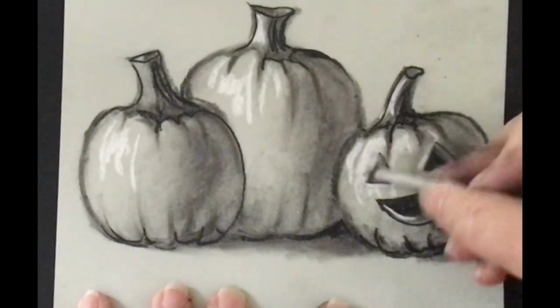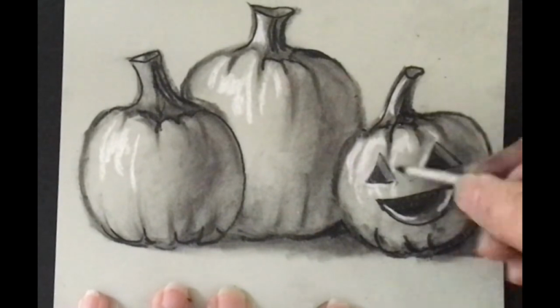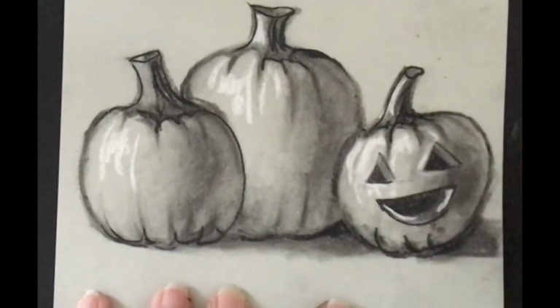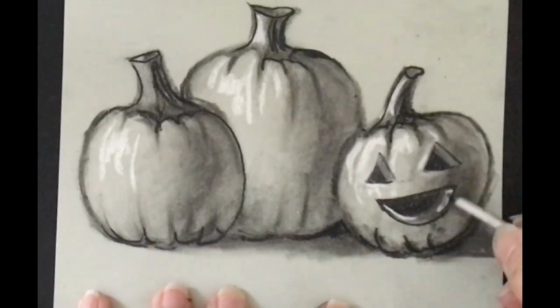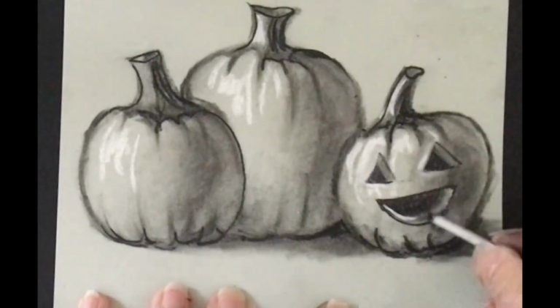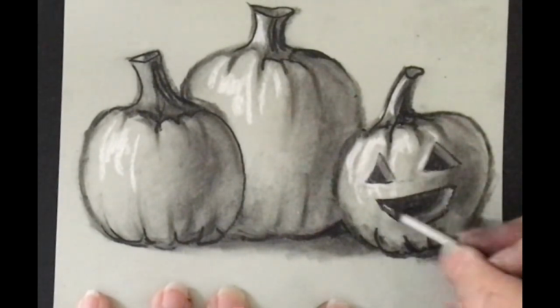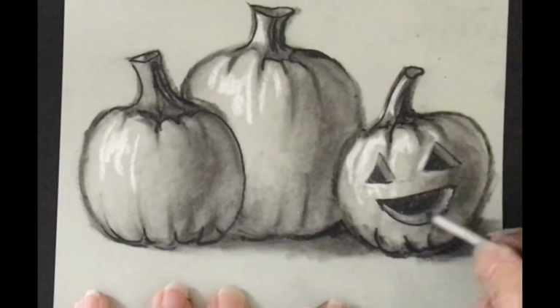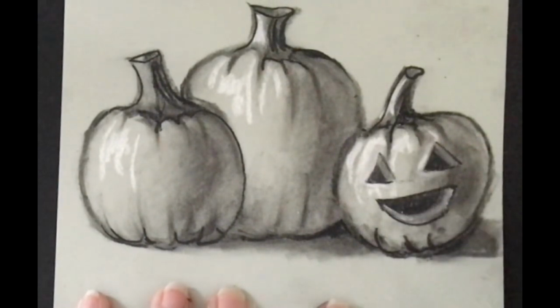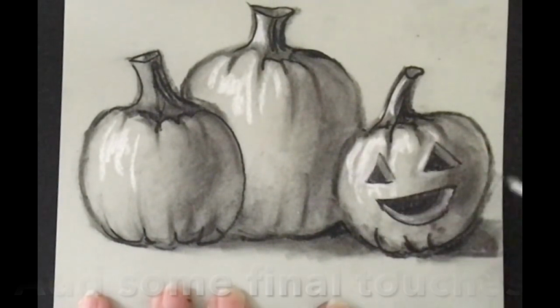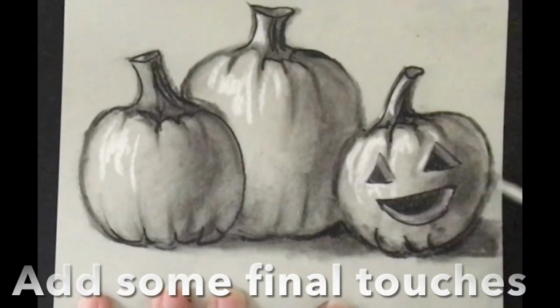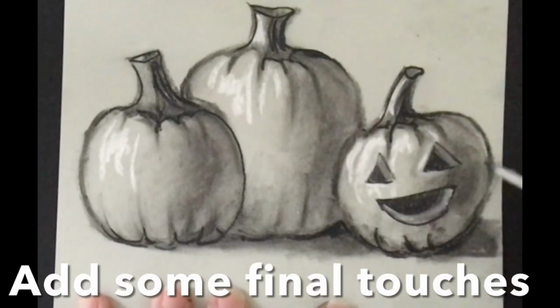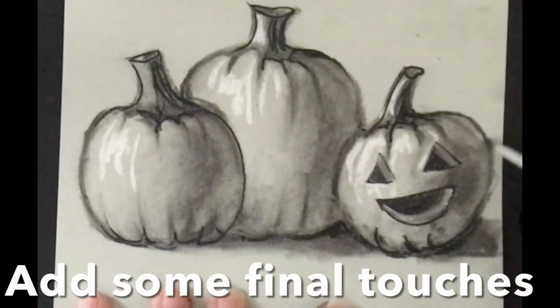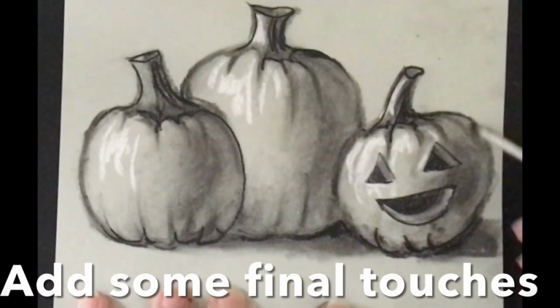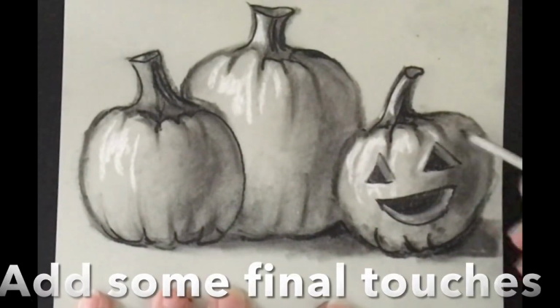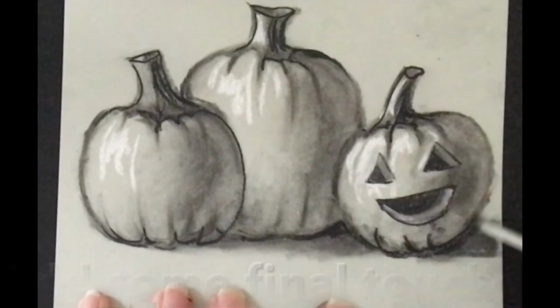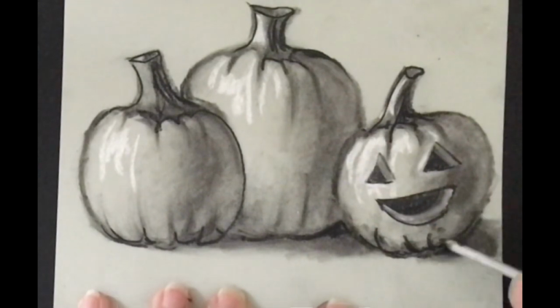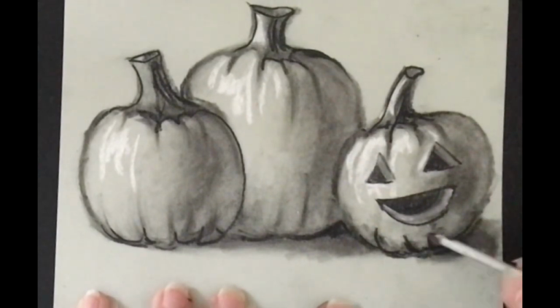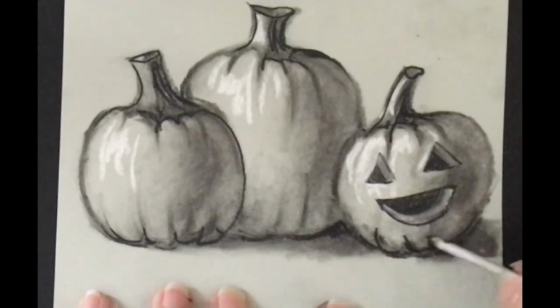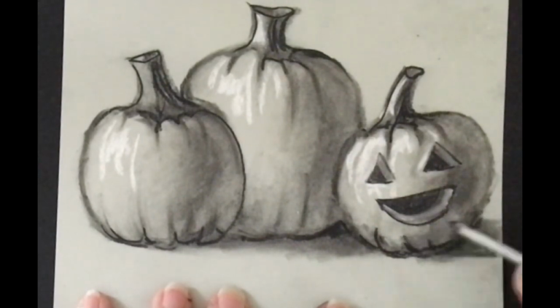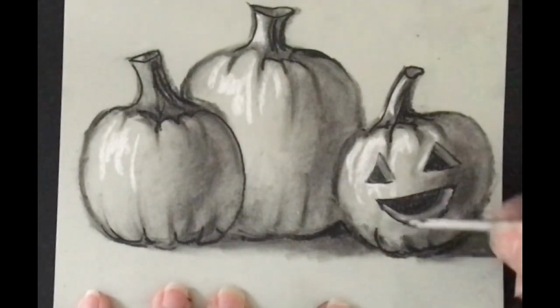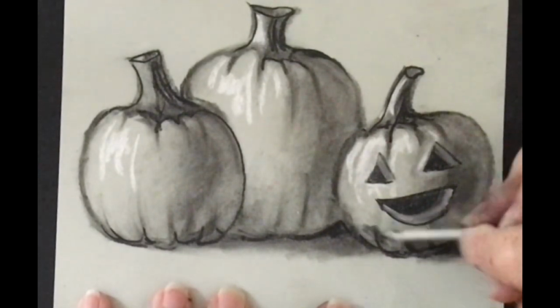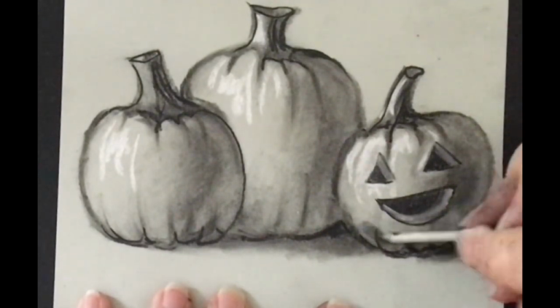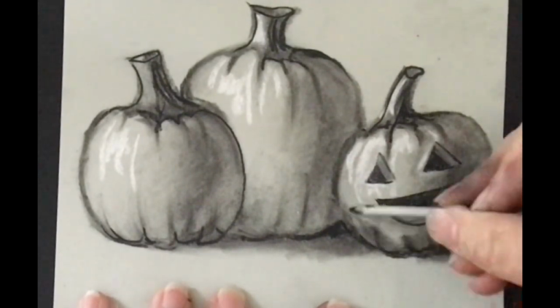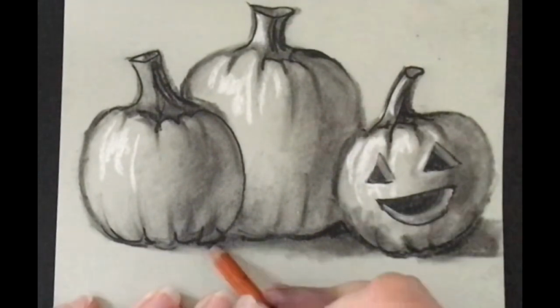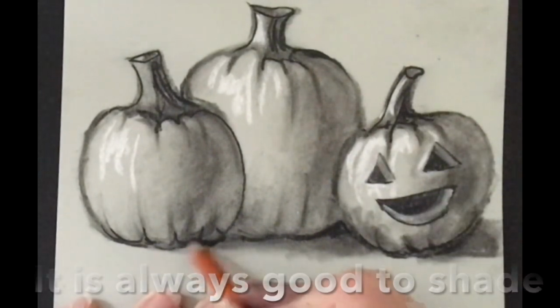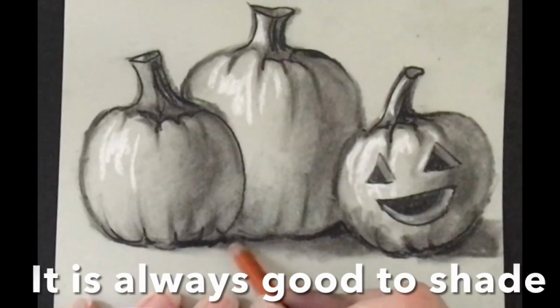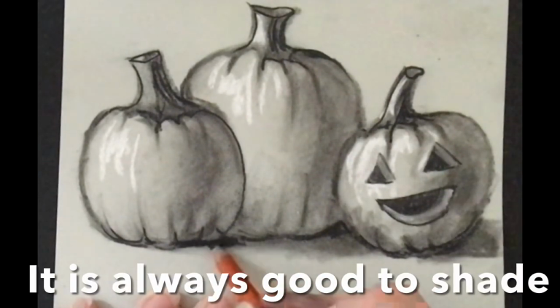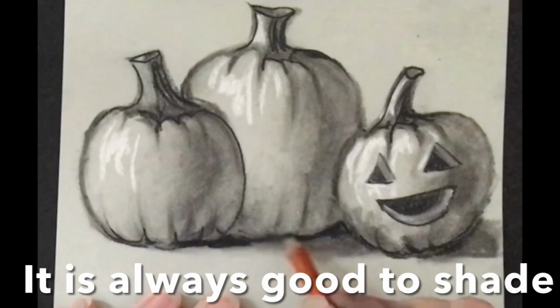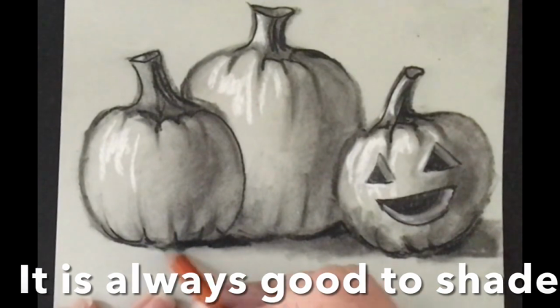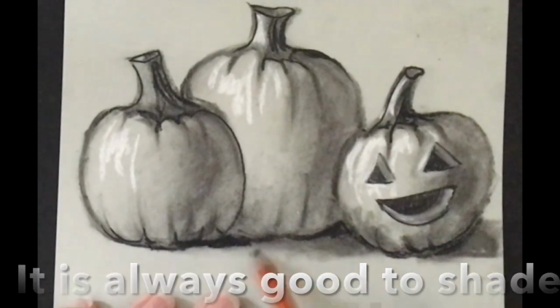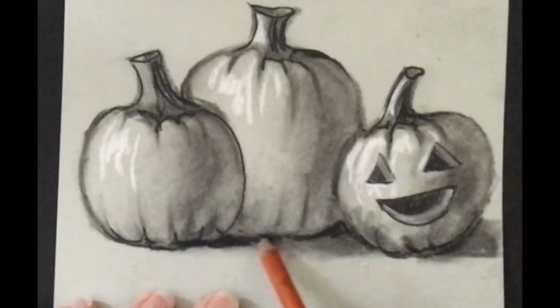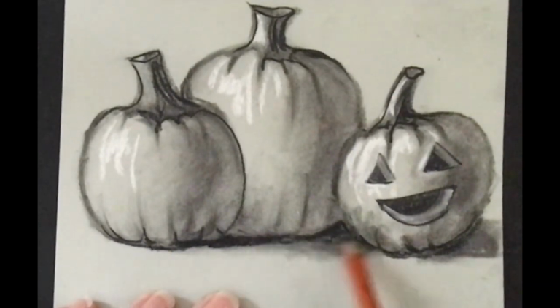Well, thank you so much for tuning in, liking, and subscribing to my YouTube channel. This is a jack-o-lantern pumpkin still life using charcoal. Take care.